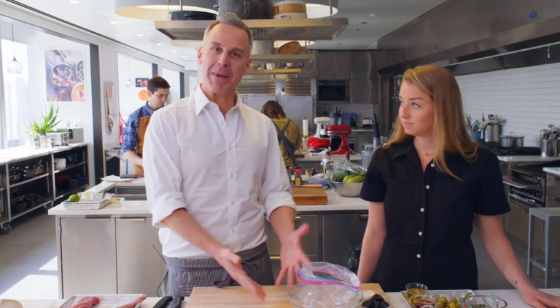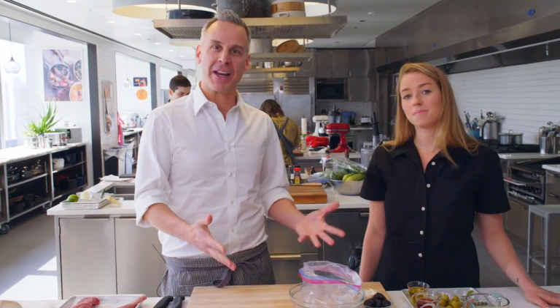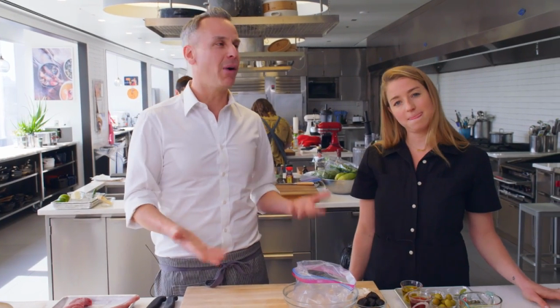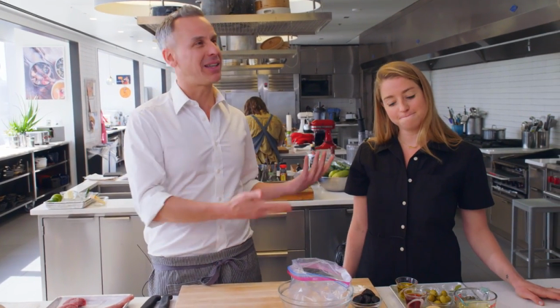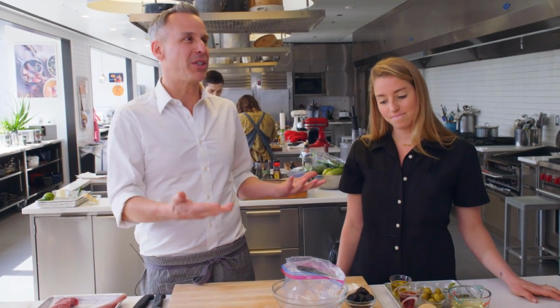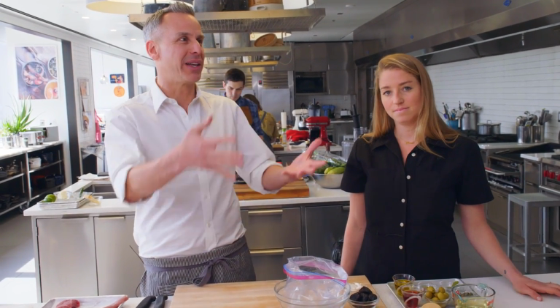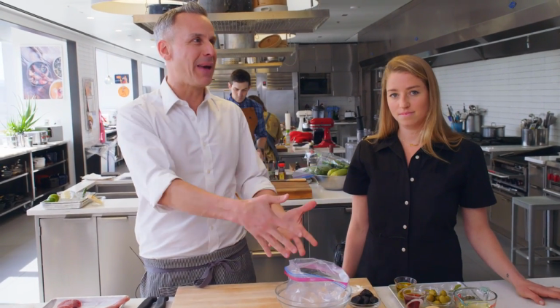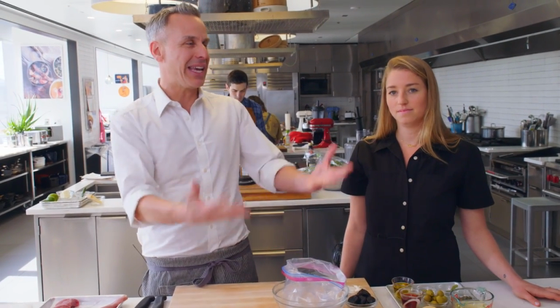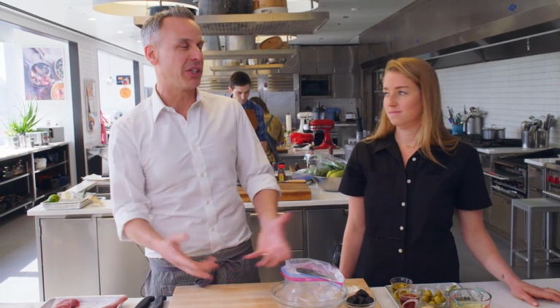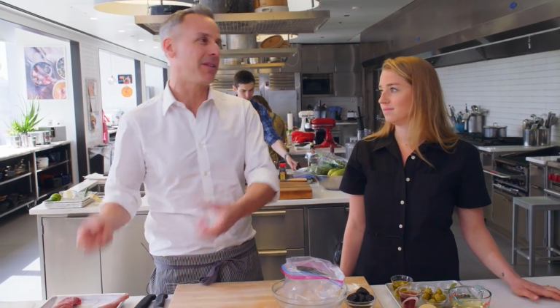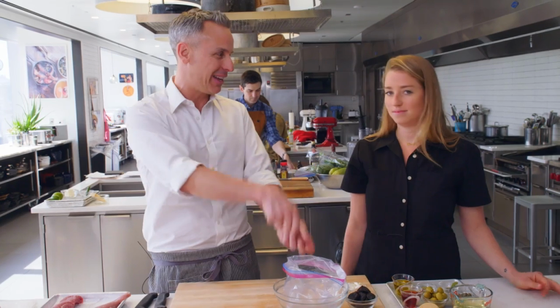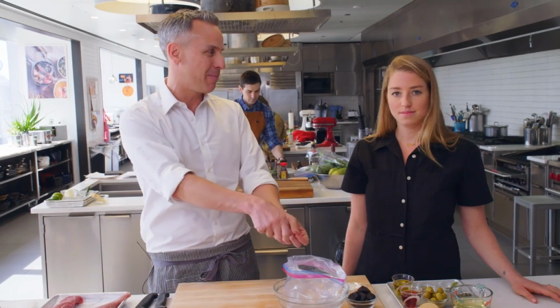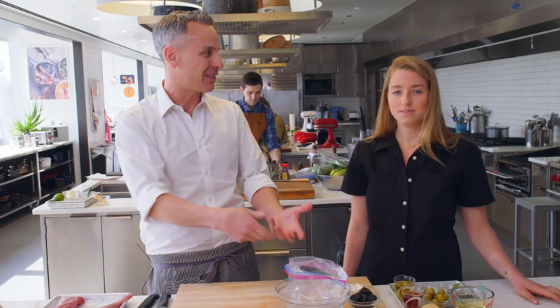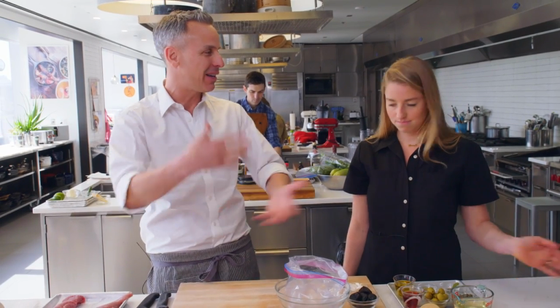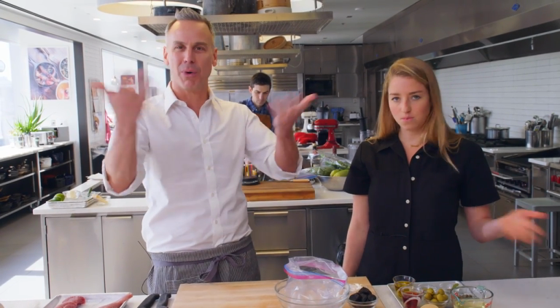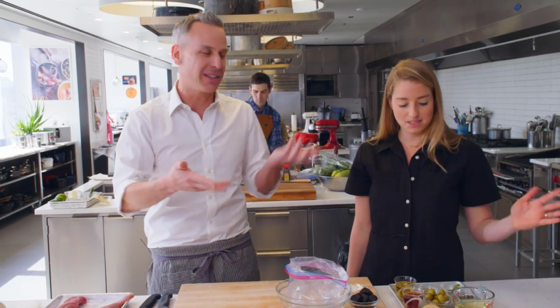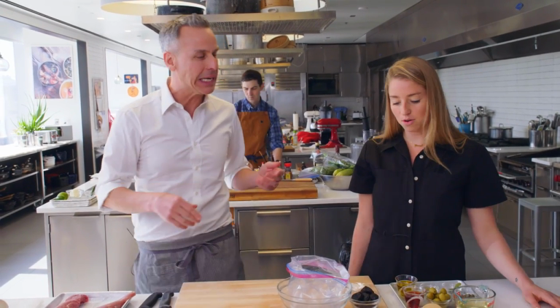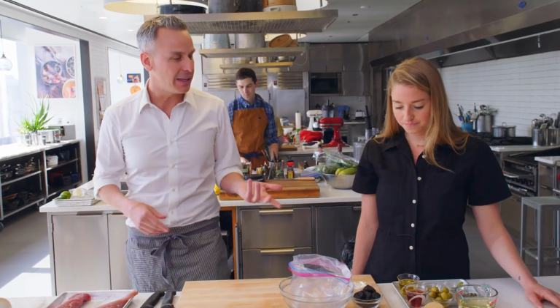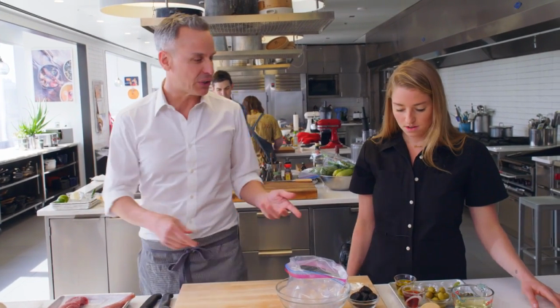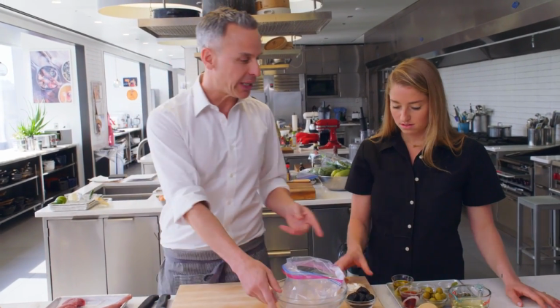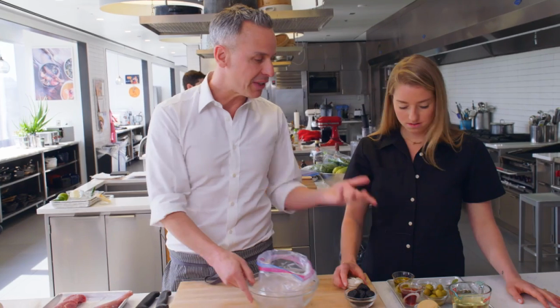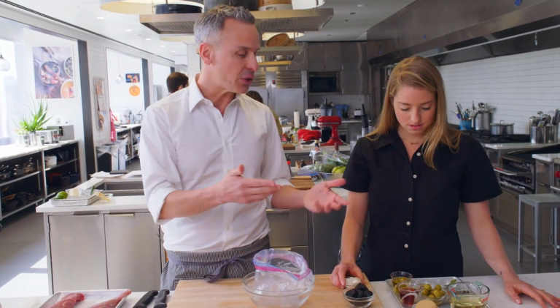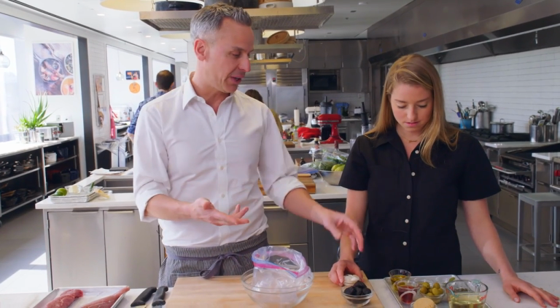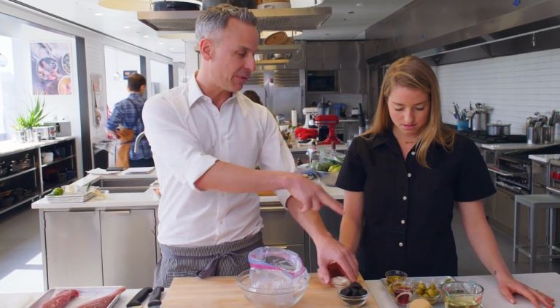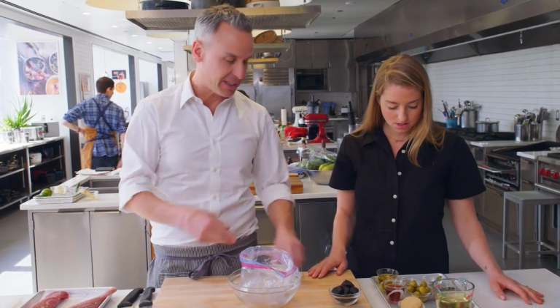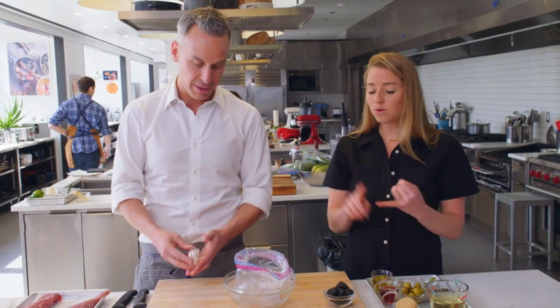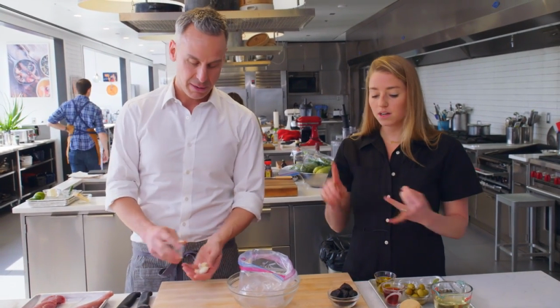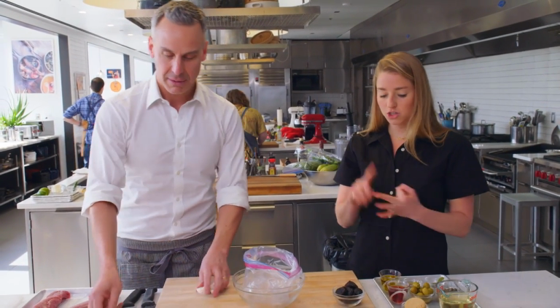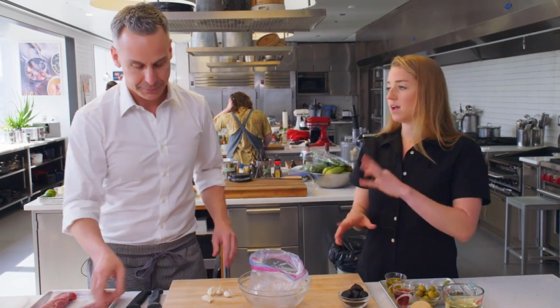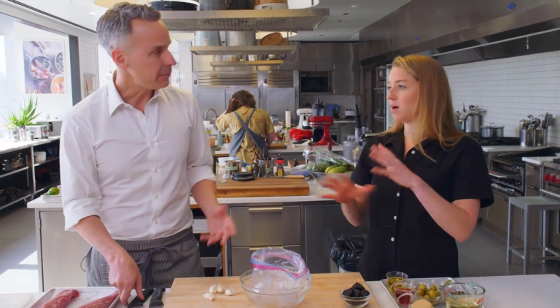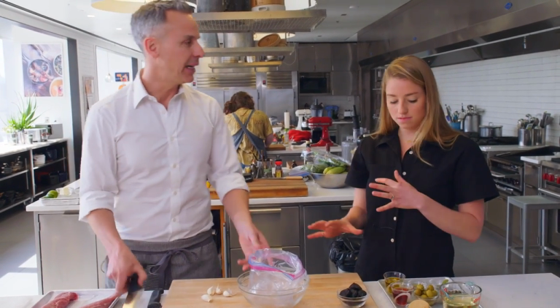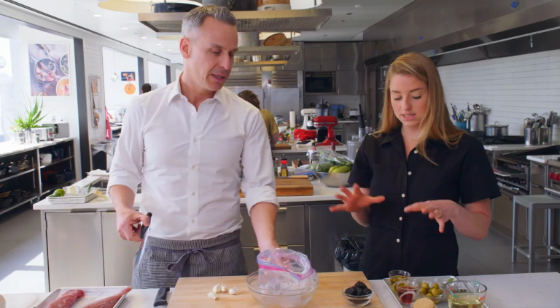We were gonna make the marinade in a bowl, but why not just do it in the bag? You're gonna put the pork in the bag anyway, so why mess up another bowl? So we got oil — essentially it's oil and vinegar — plus sugar and some other seasoning.